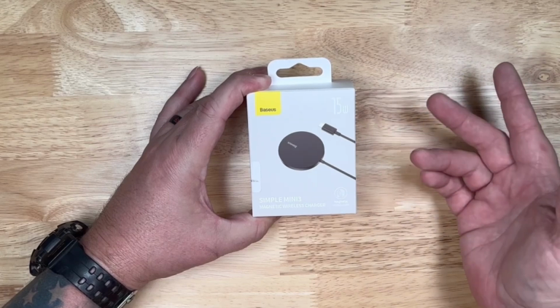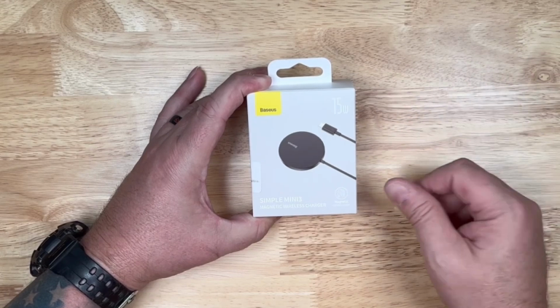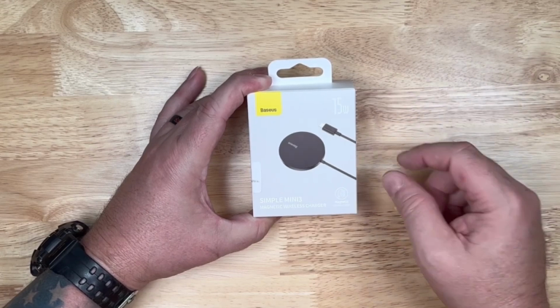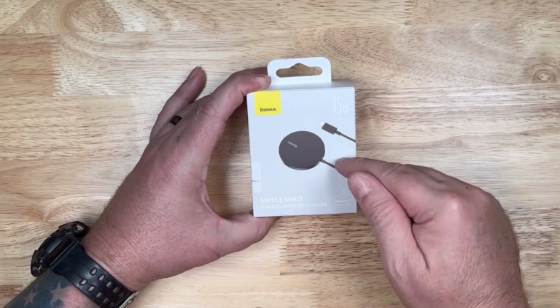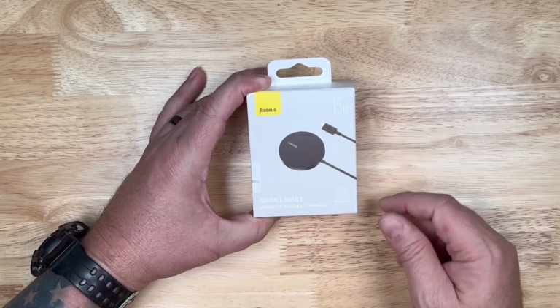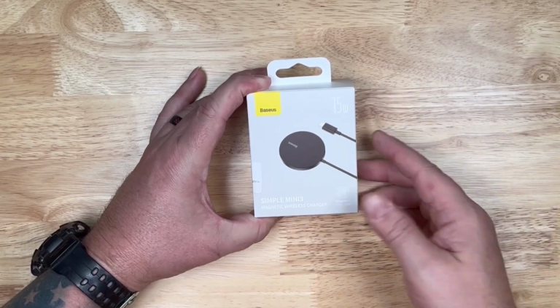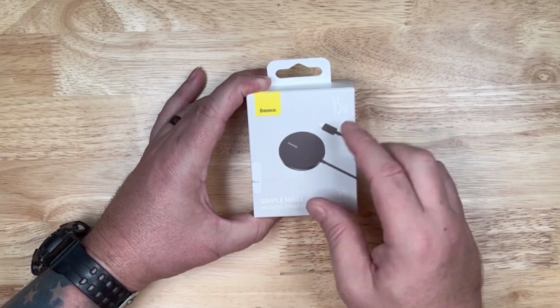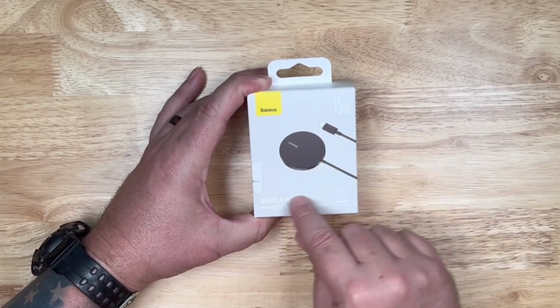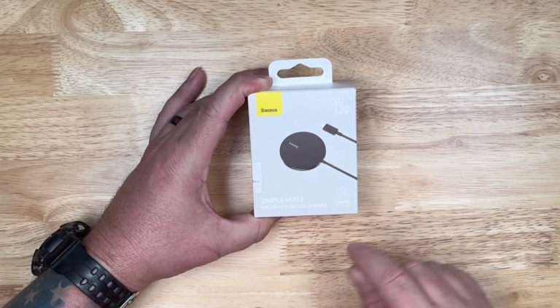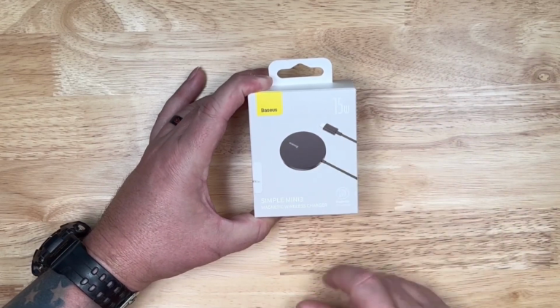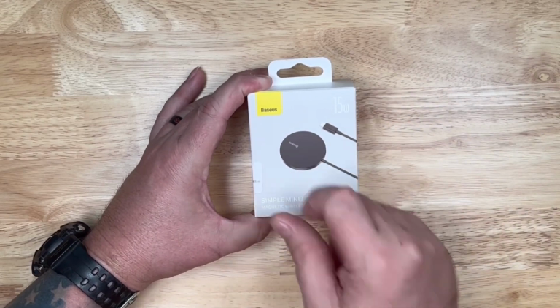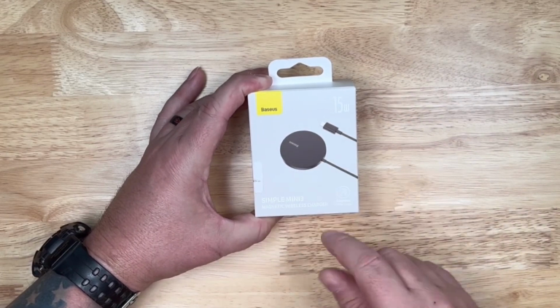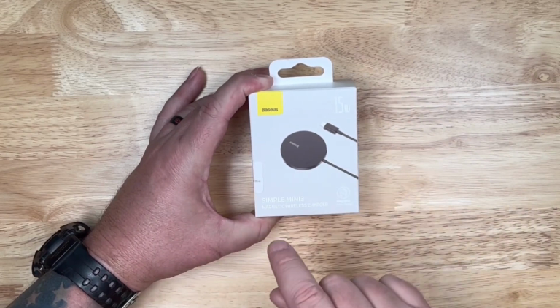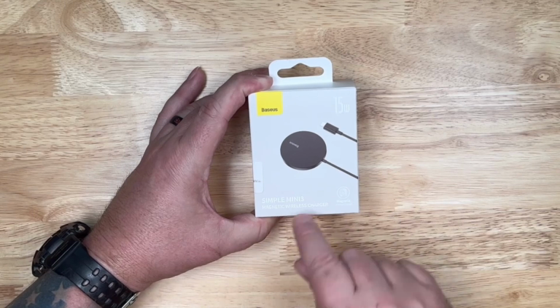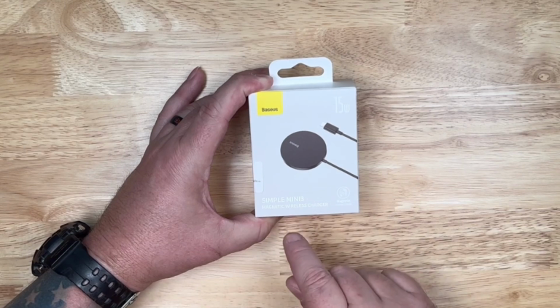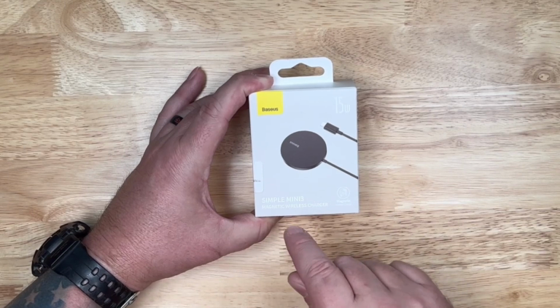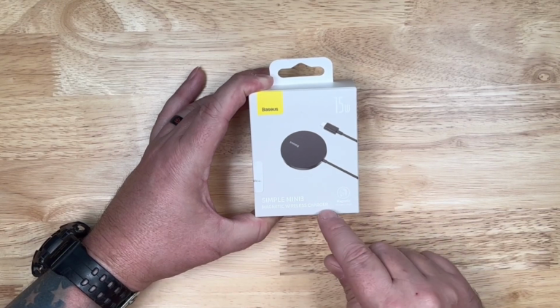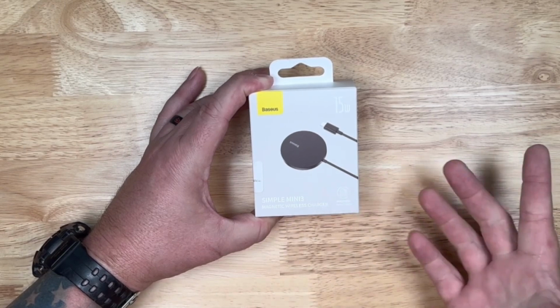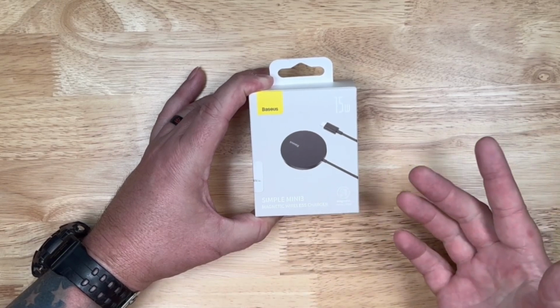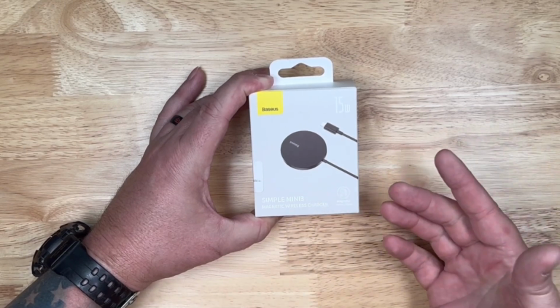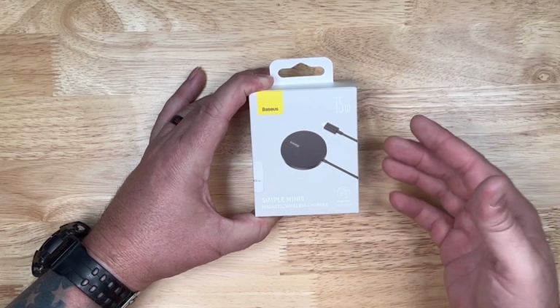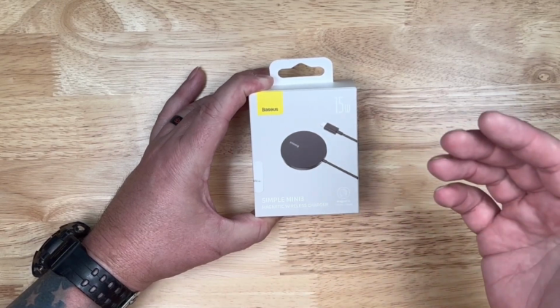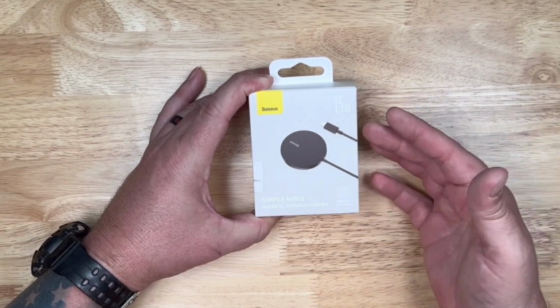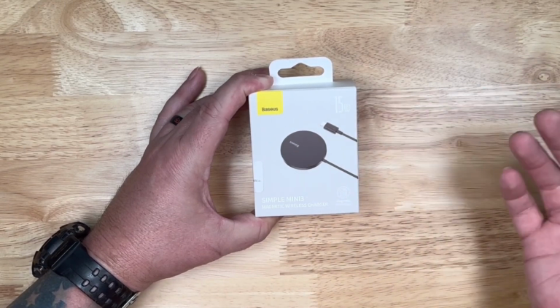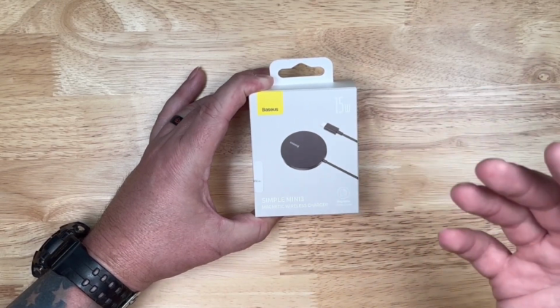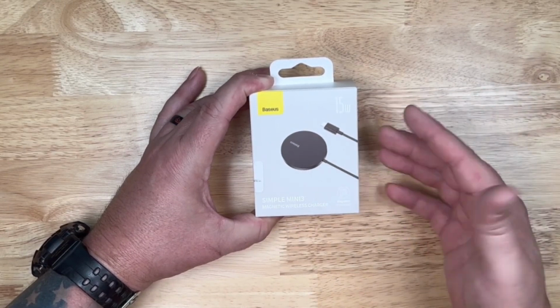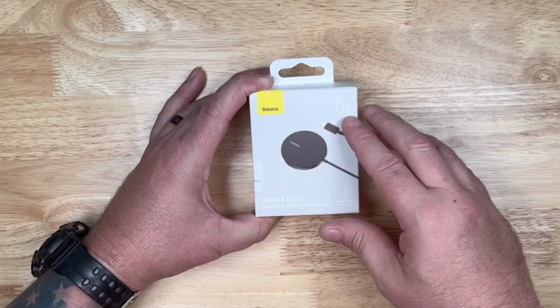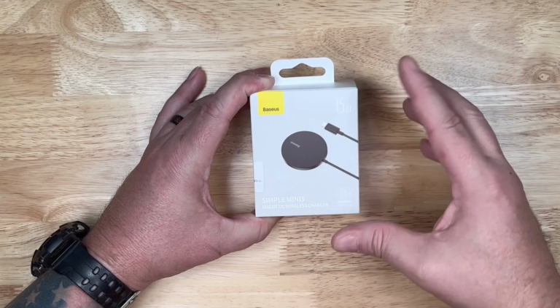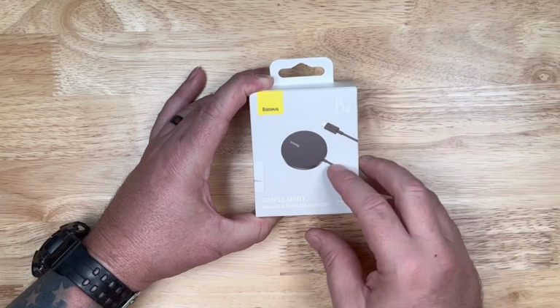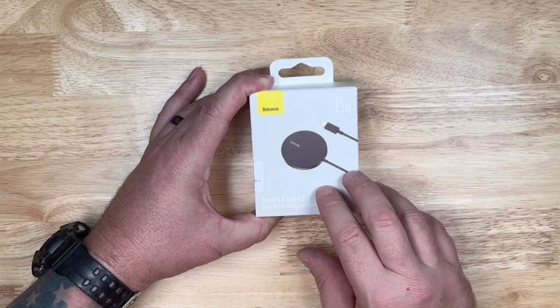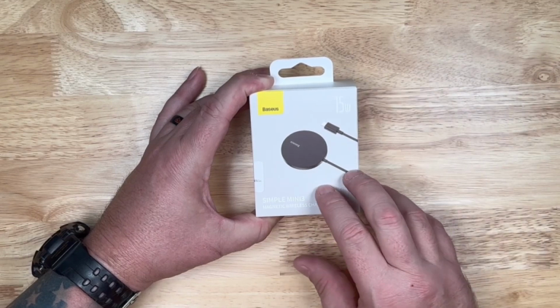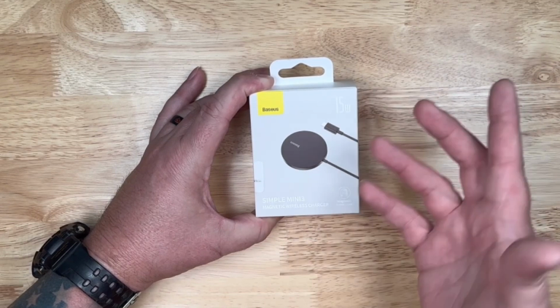Hey guys, thanks for checking out this video. As you can see here, we've got a little box here from Bastius. This is the Simple Mini, which is a magnetic wireless charger, 15 watts, suitable for any phone that's got MagSafe on it.